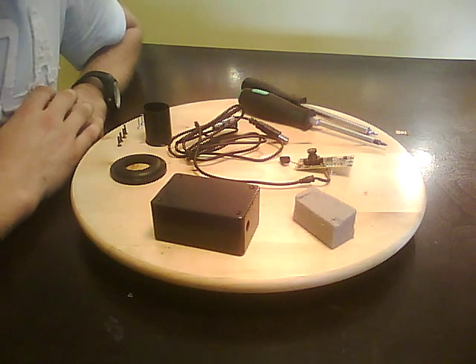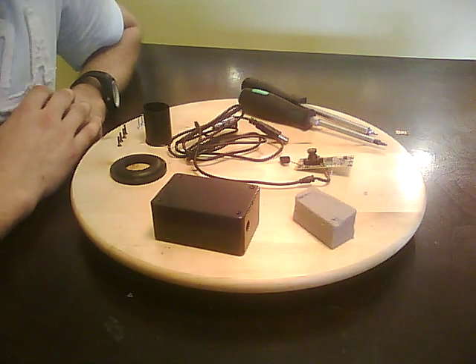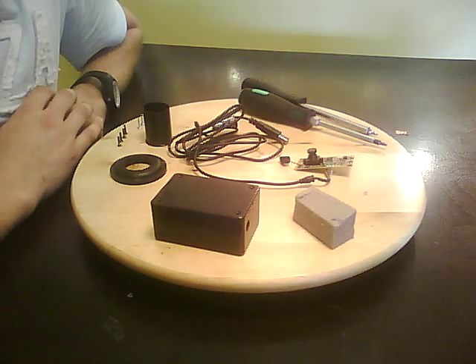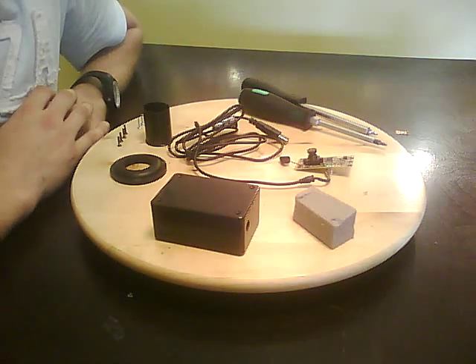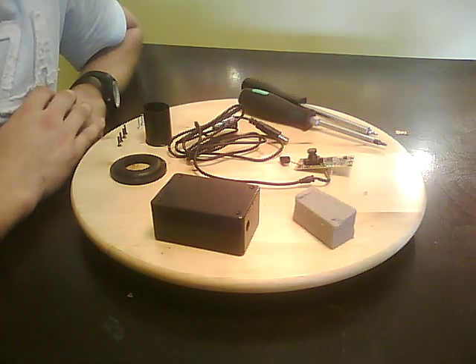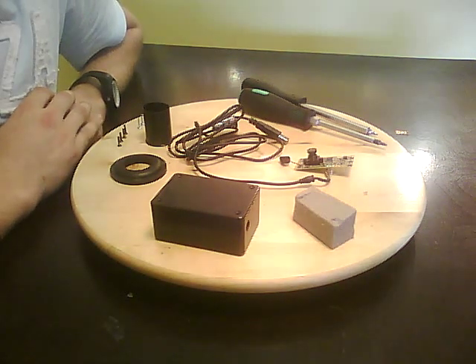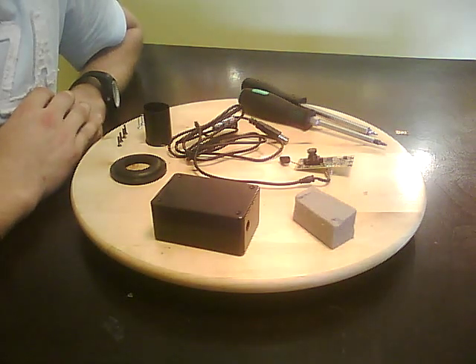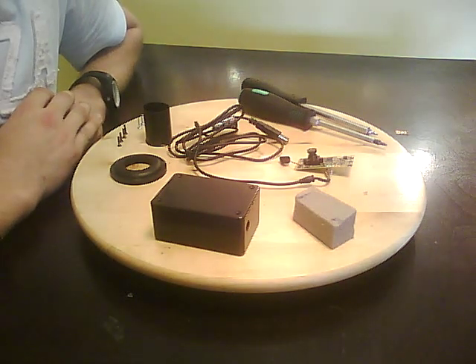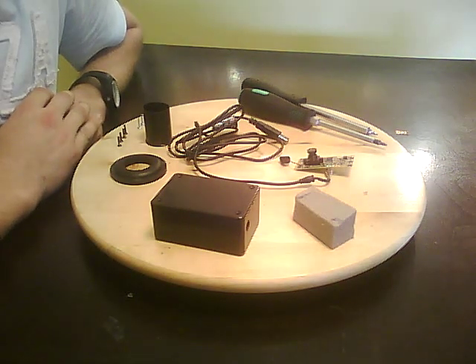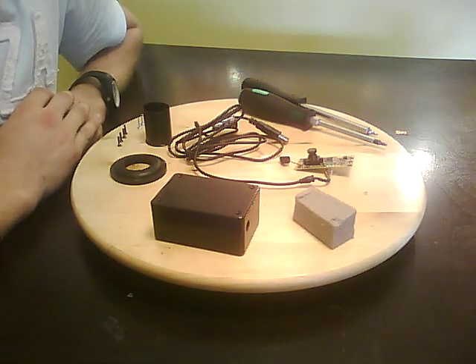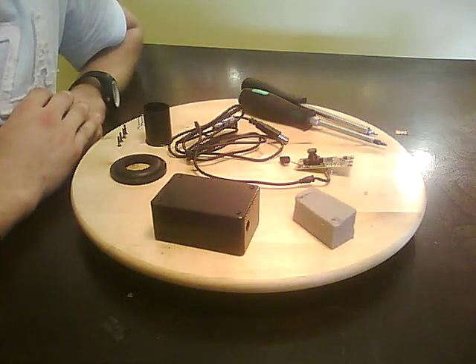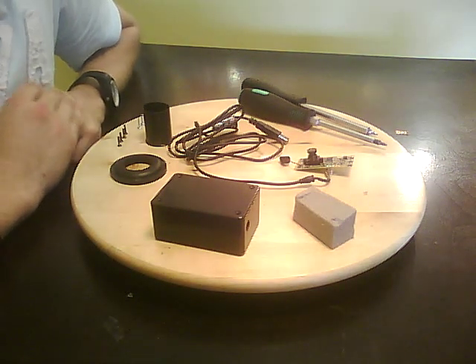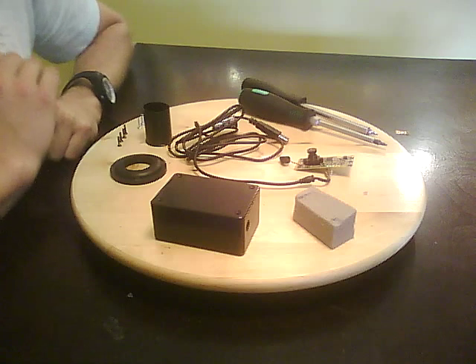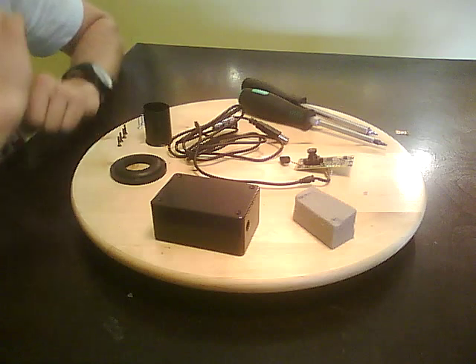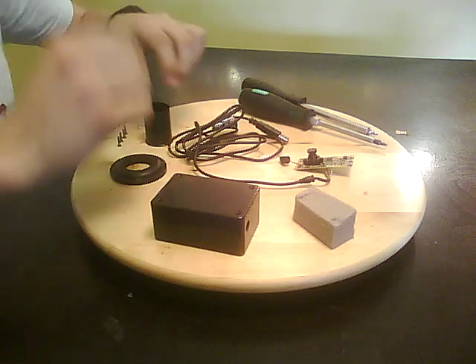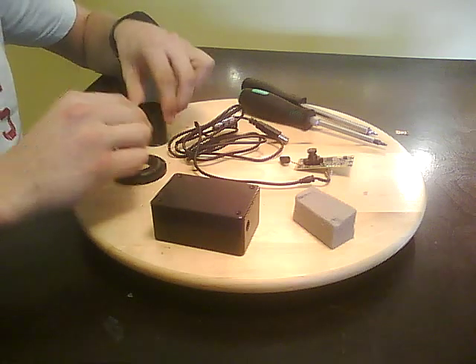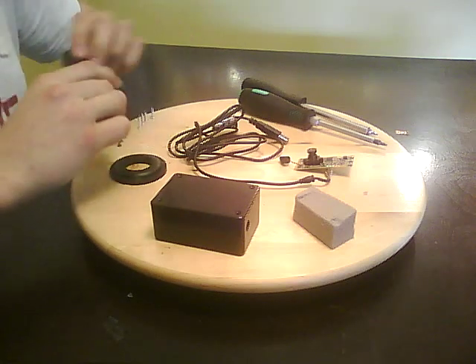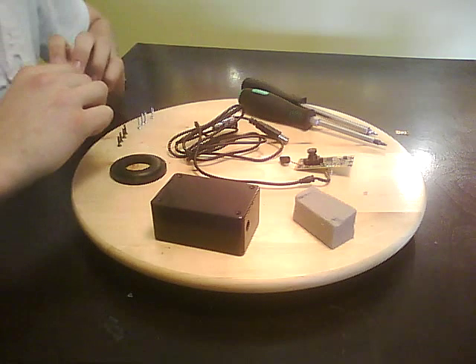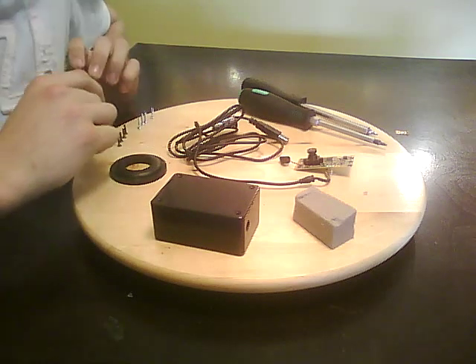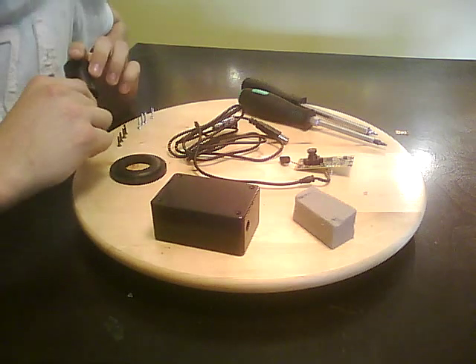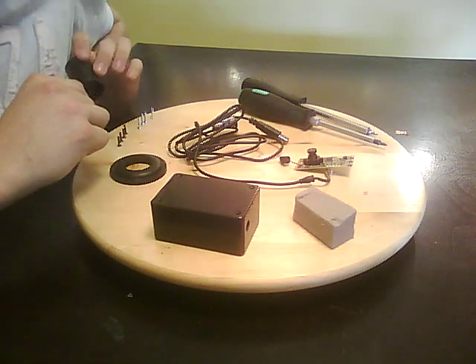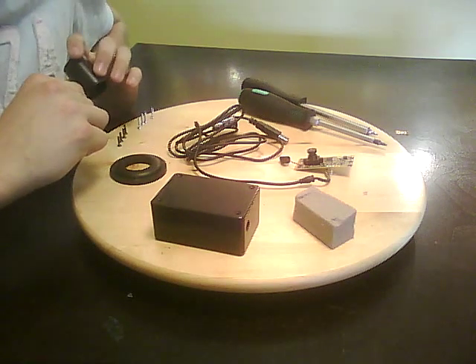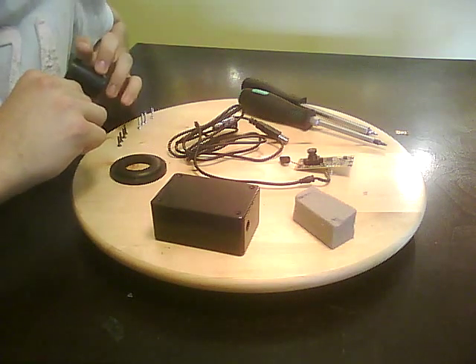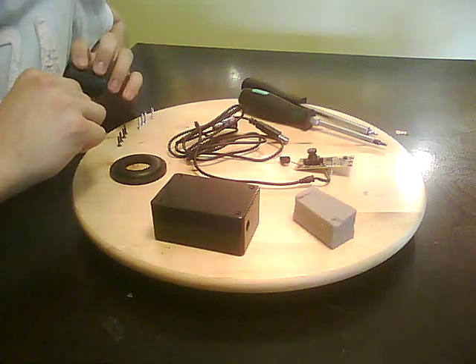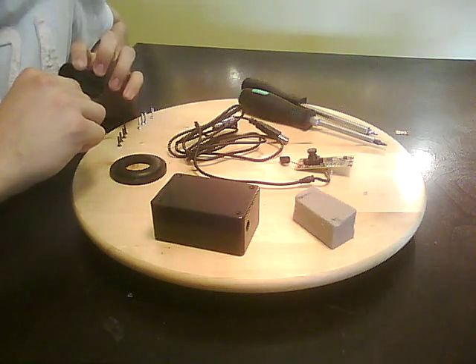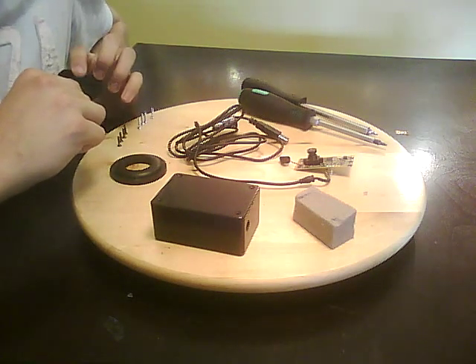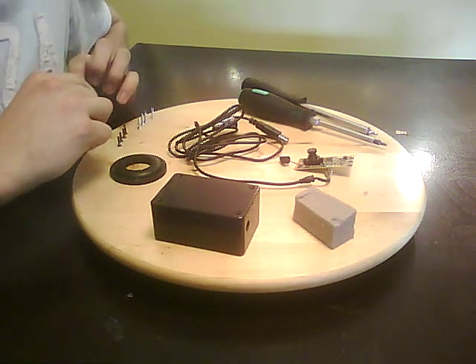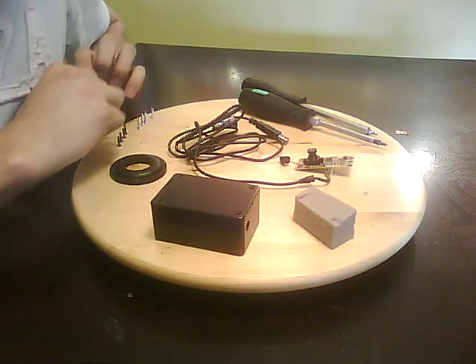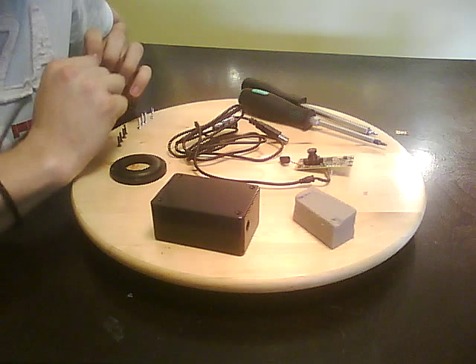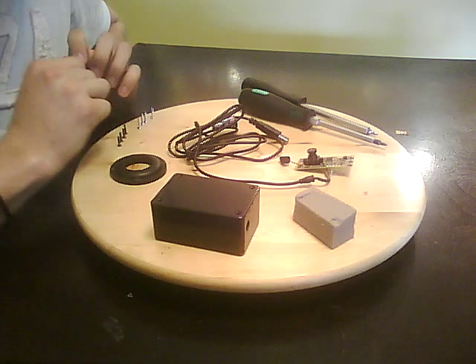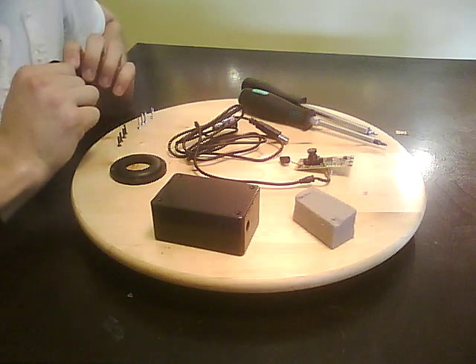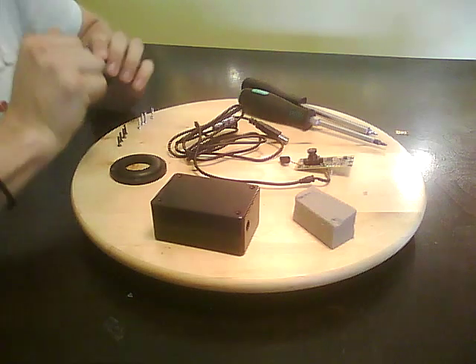Hey! How's it going fellow YouTubers? I'm going to show you how to make an electronic eyepiece for your telescope.